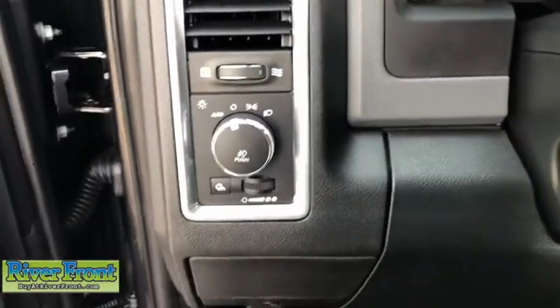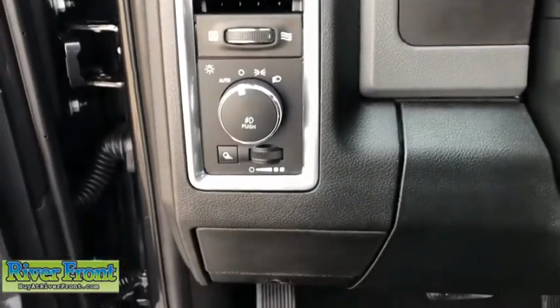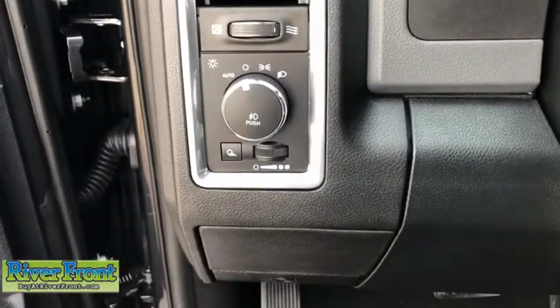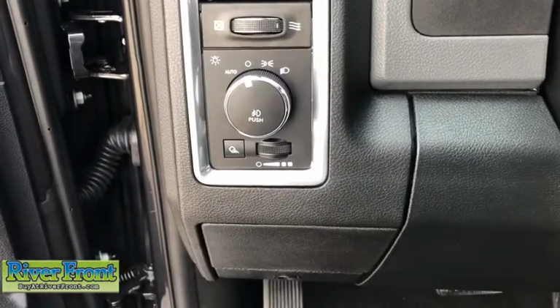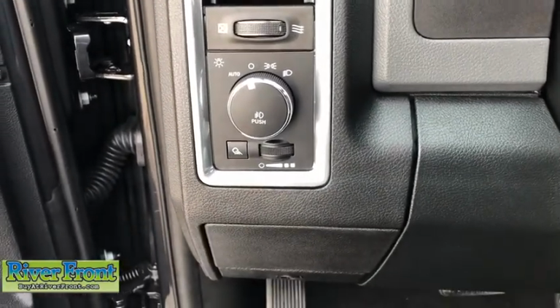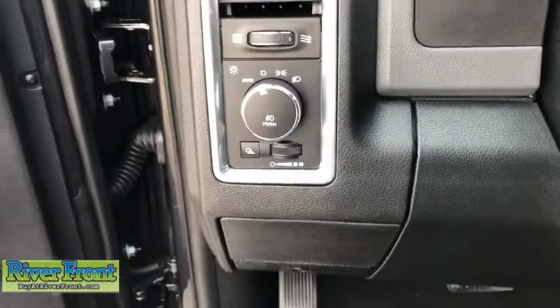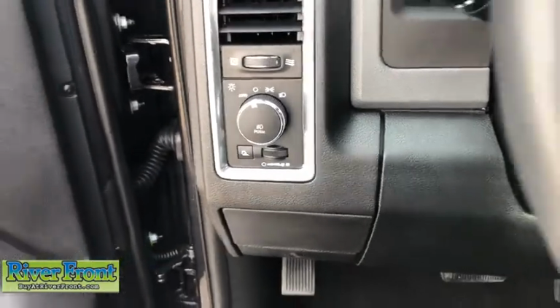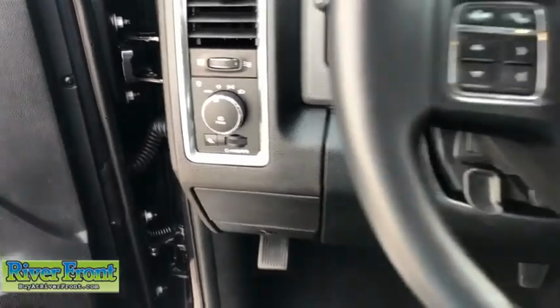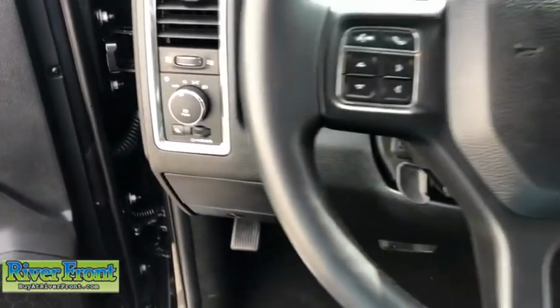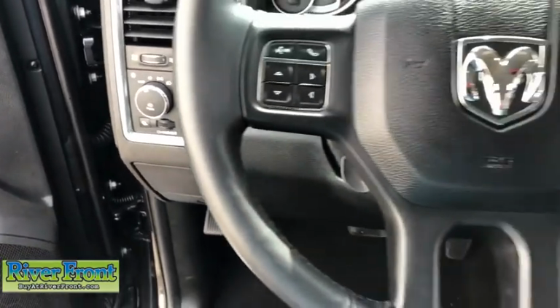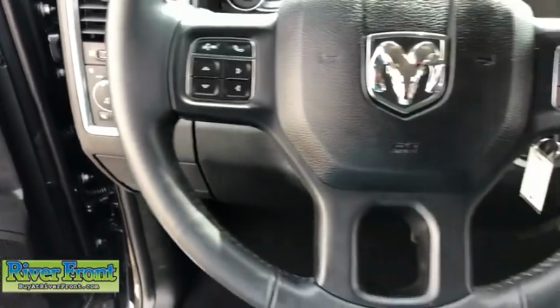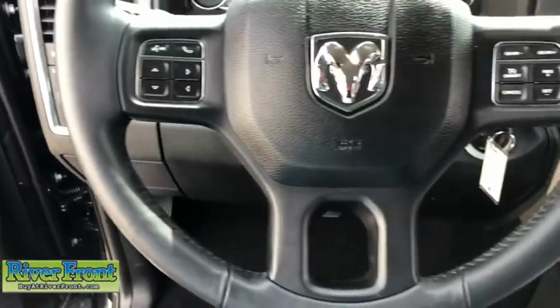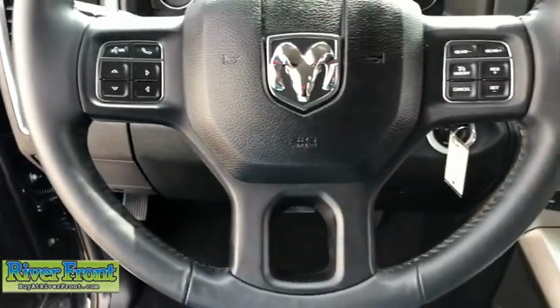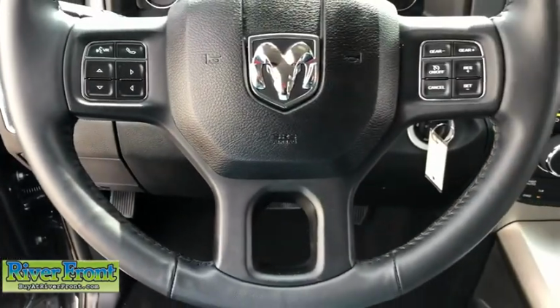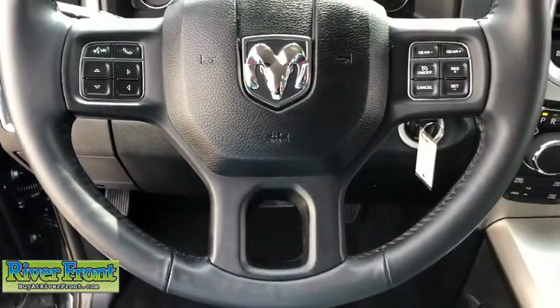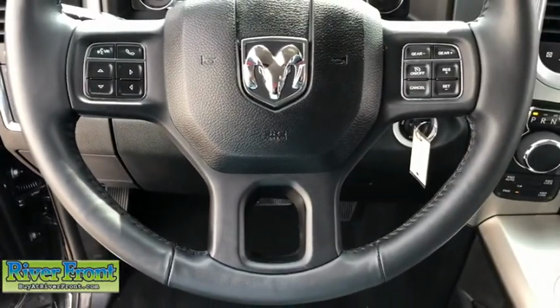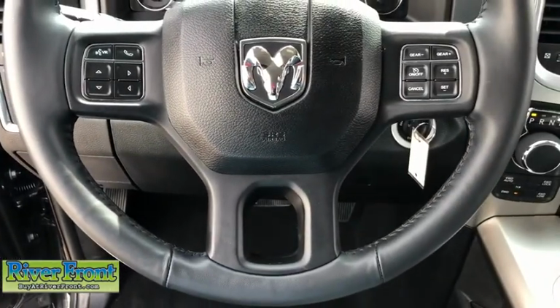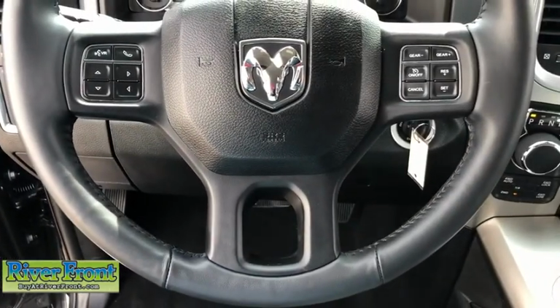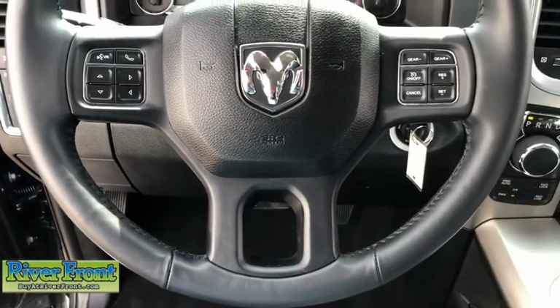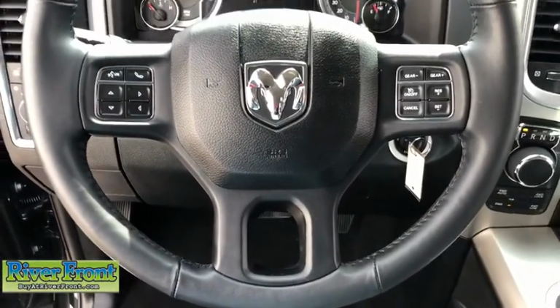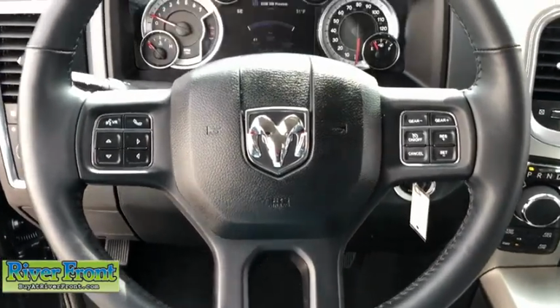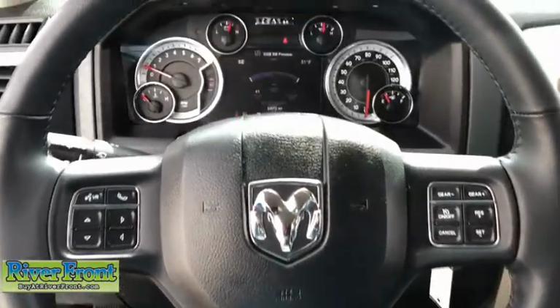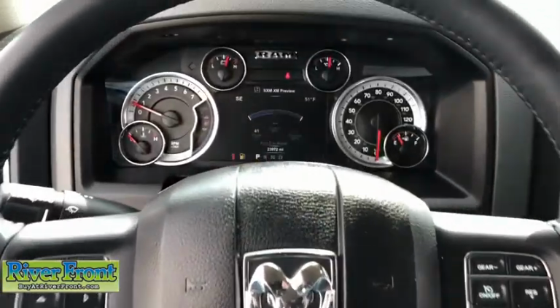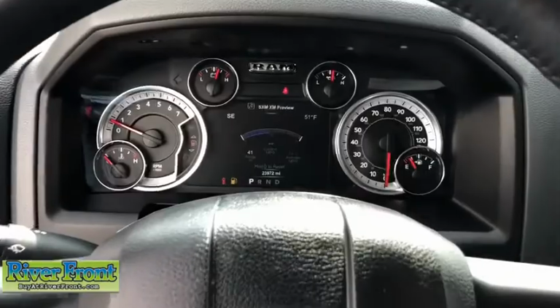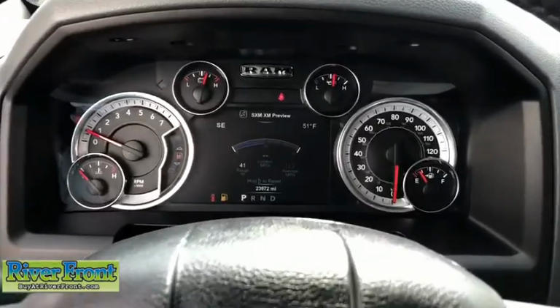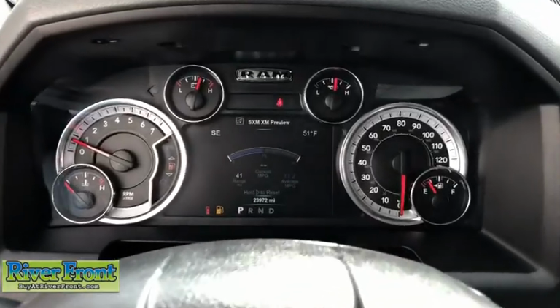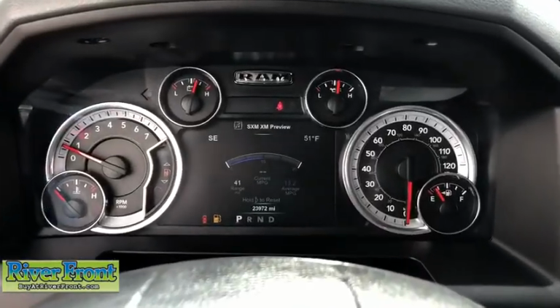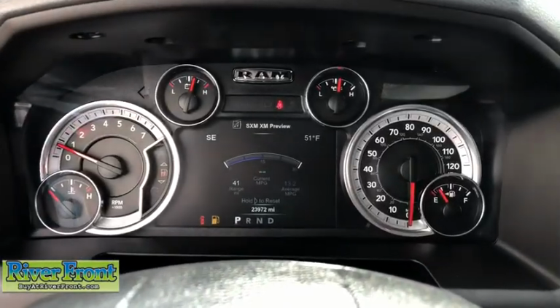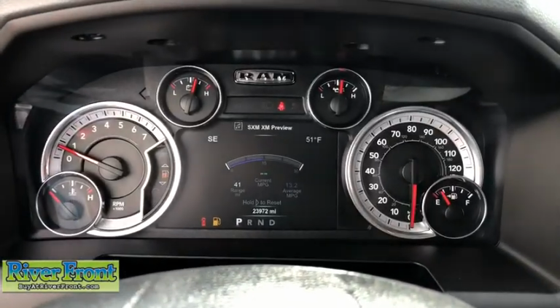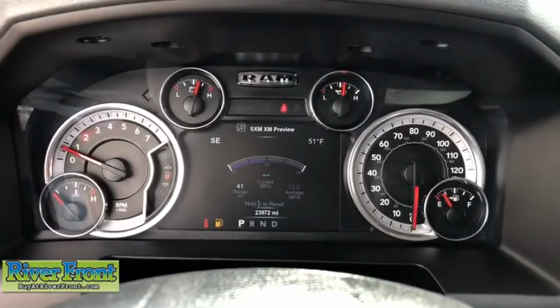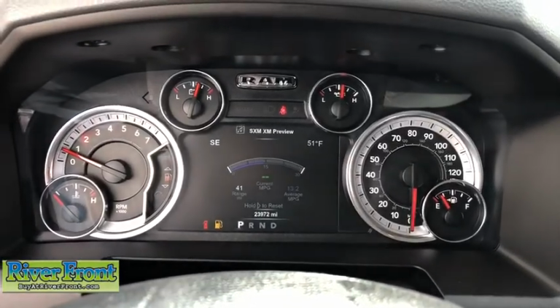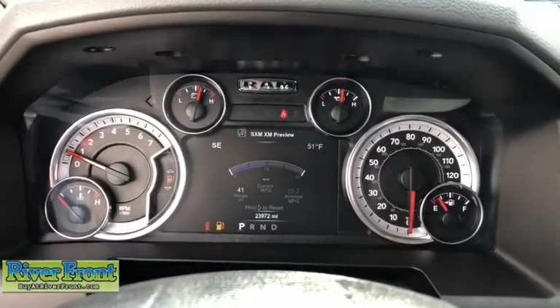Universal garage door opener, center armrest, trip computer, heated front seats, heated steering wheel, compass, security alarm, fog lights, electronic stability control, power windows.